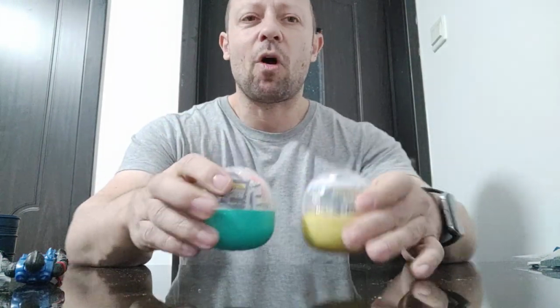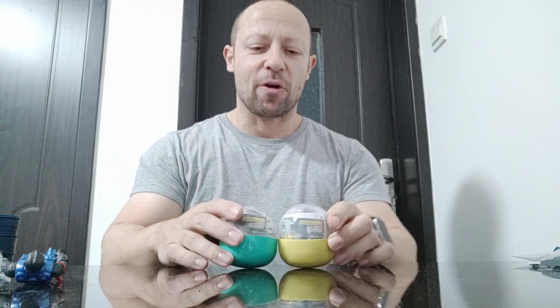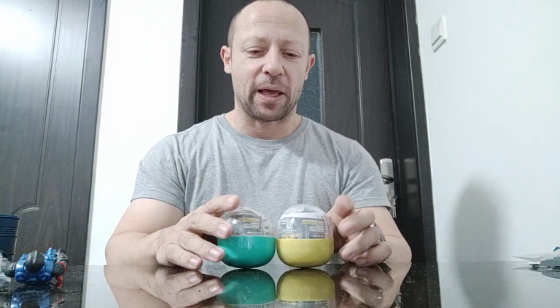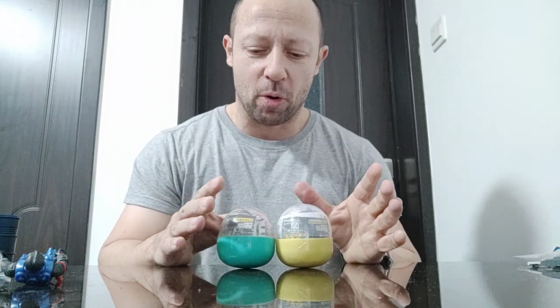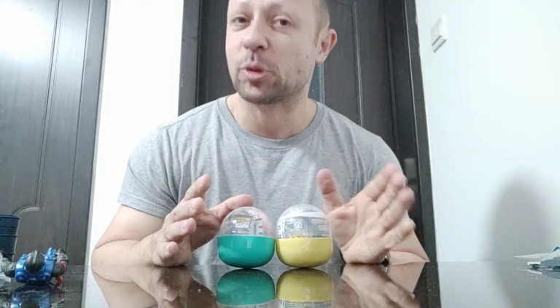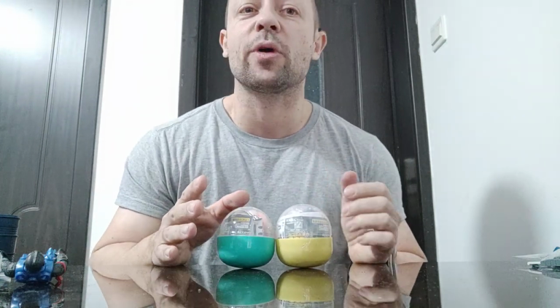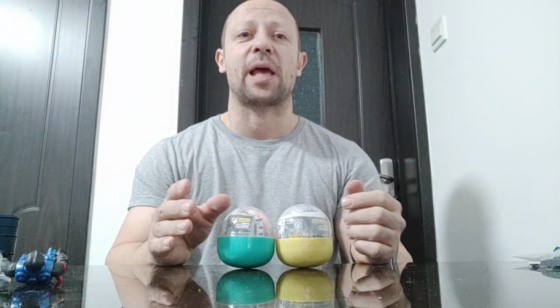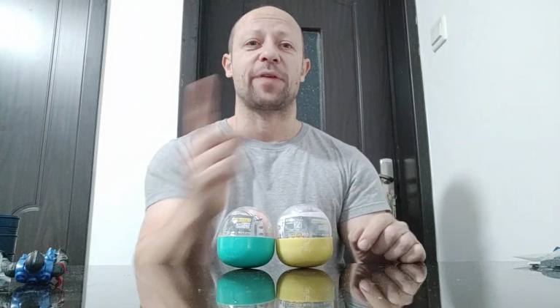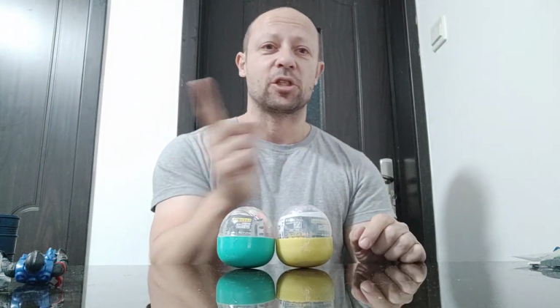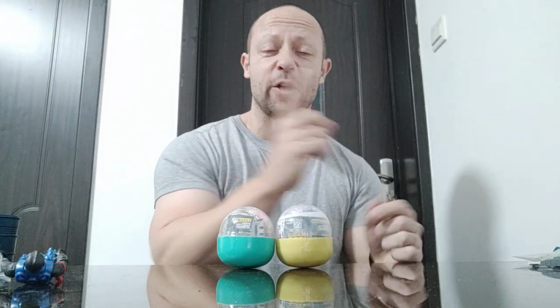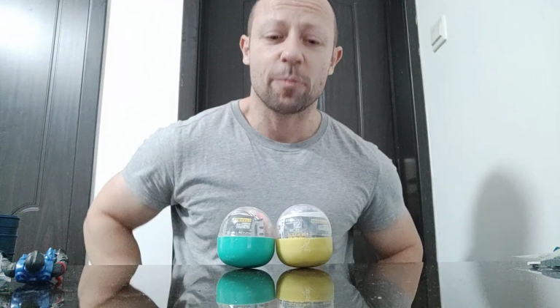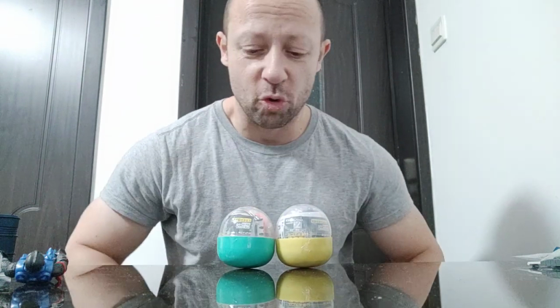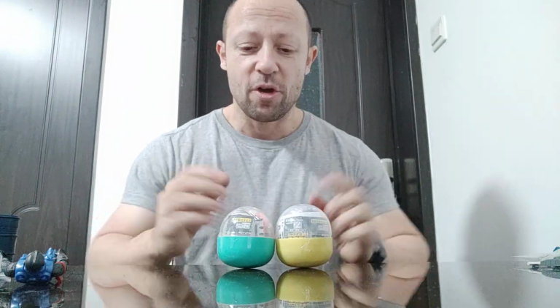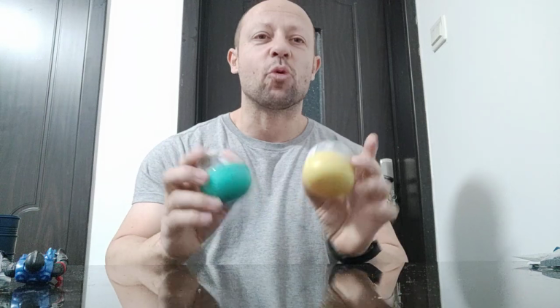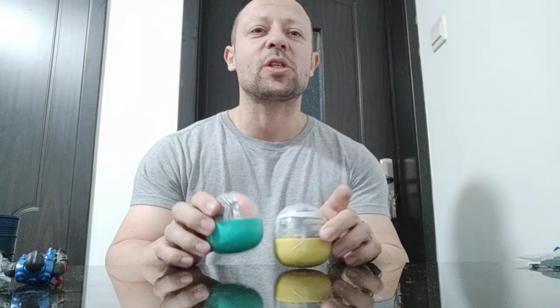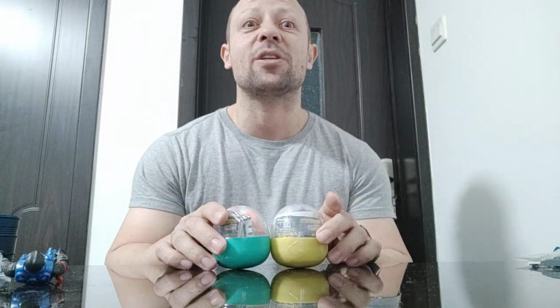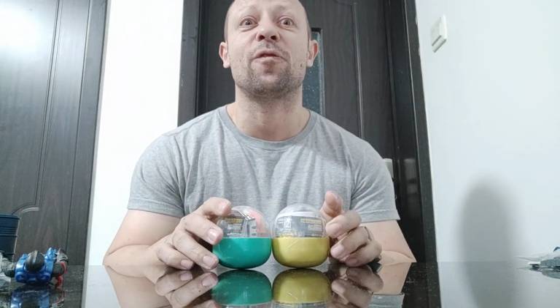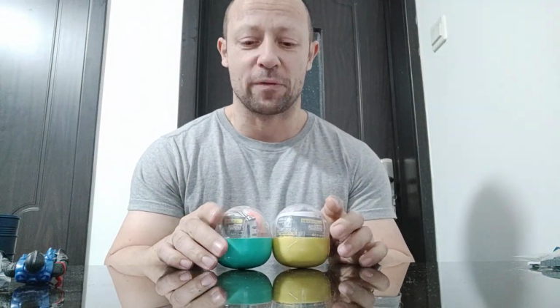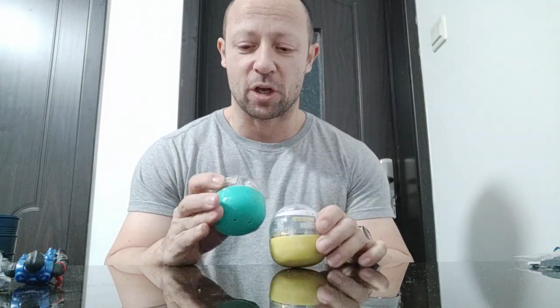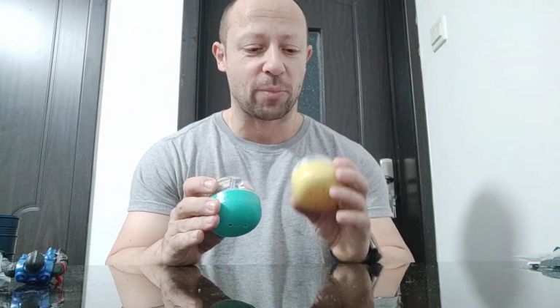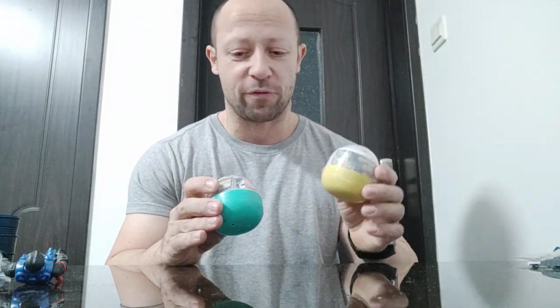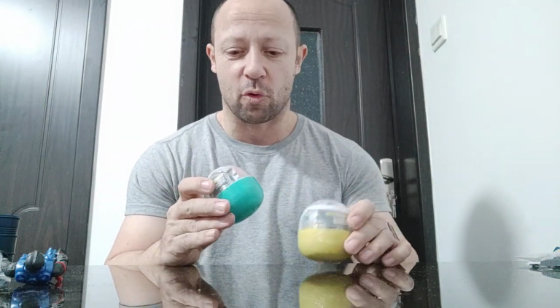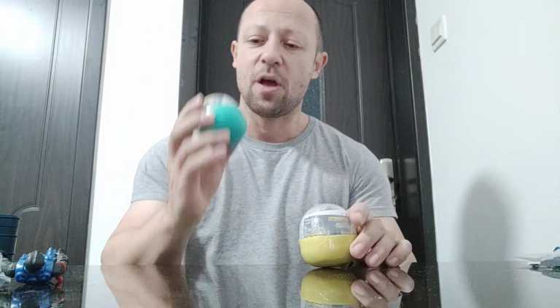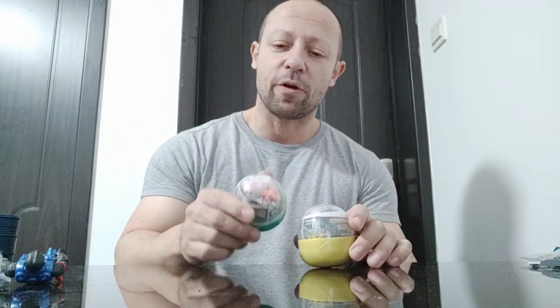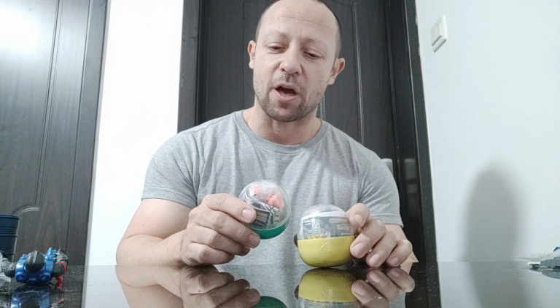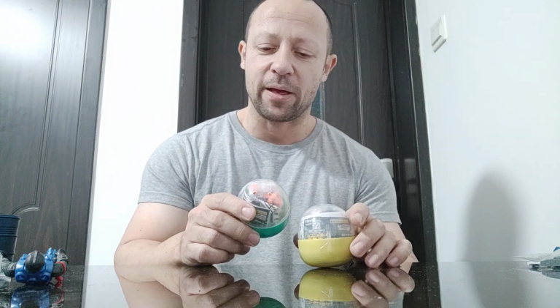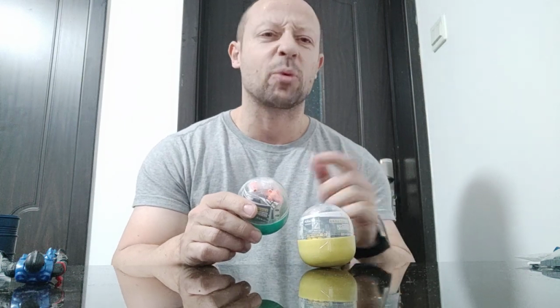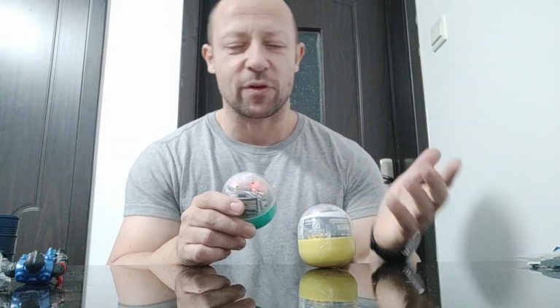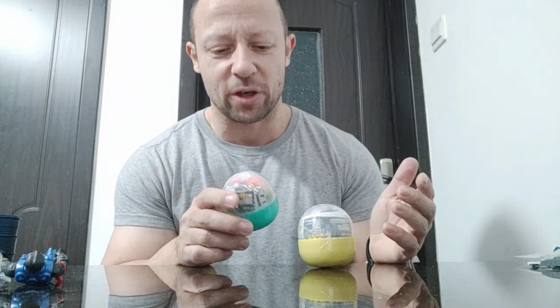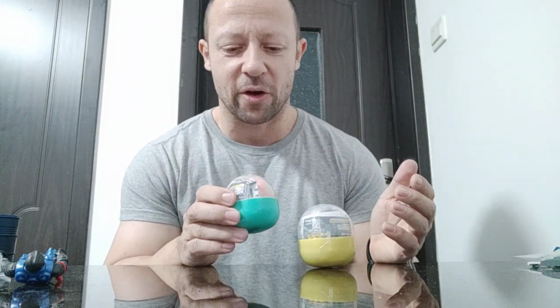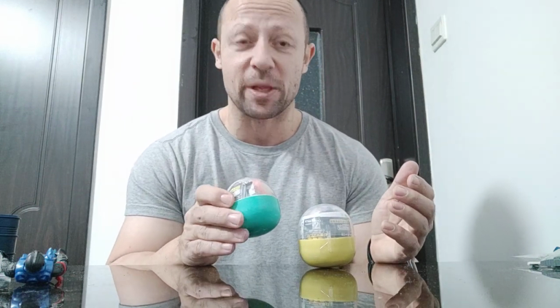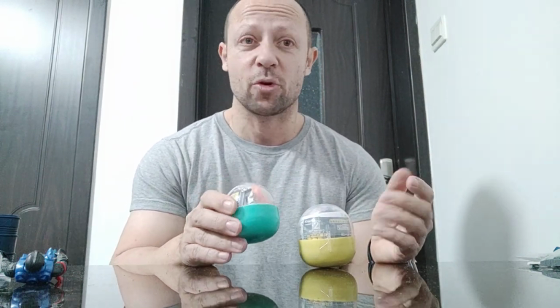A while back I reviewed the Epoch capsule toys excavator - pretty cool video. This is almost the same but this time it's a forklift truck. I've had to buy one for the forklift and one for the guy. I didn't really want to get another guy - I've got loads of these guys already, but they're pretty cool.